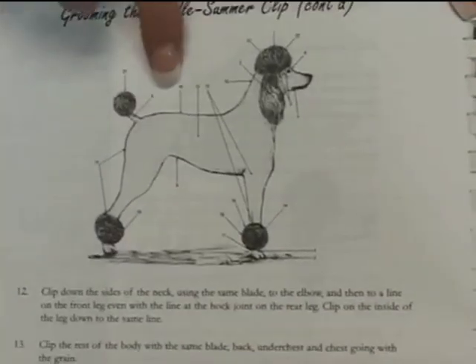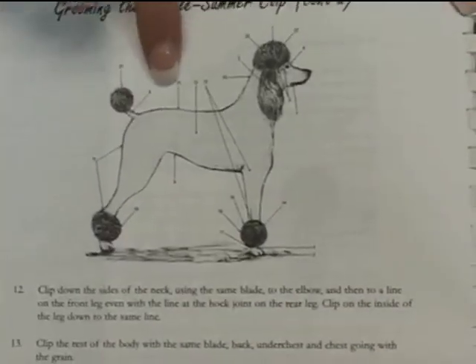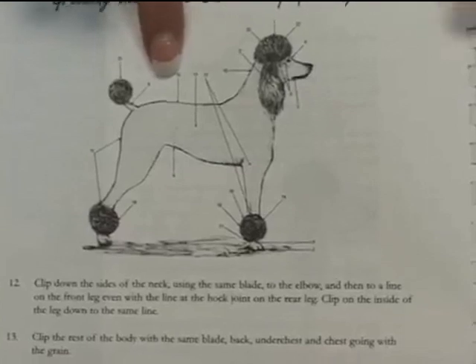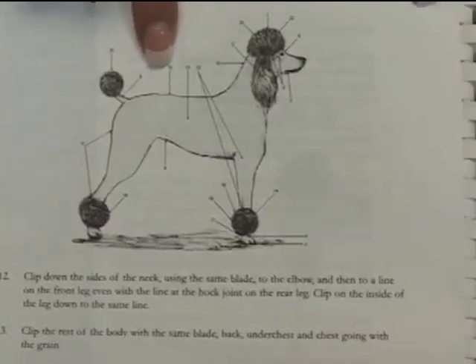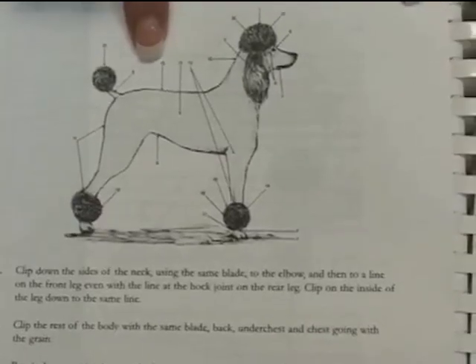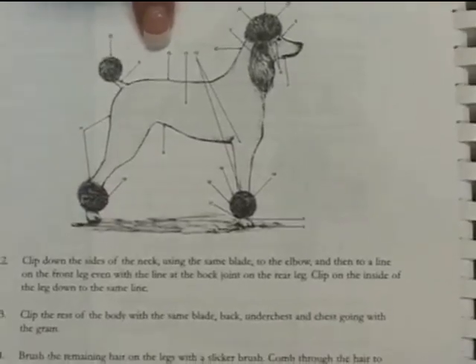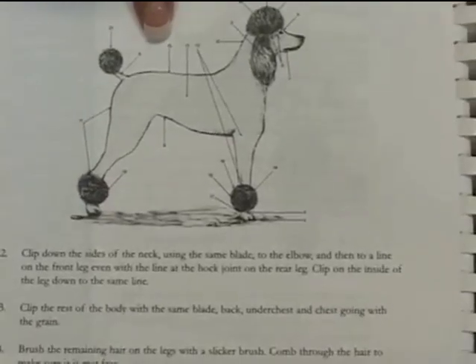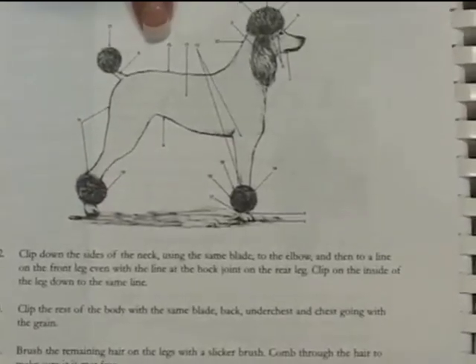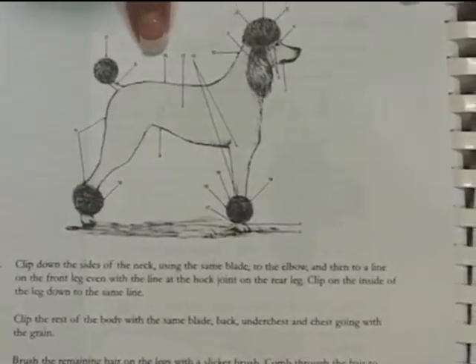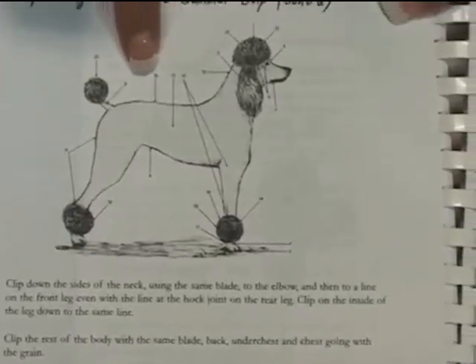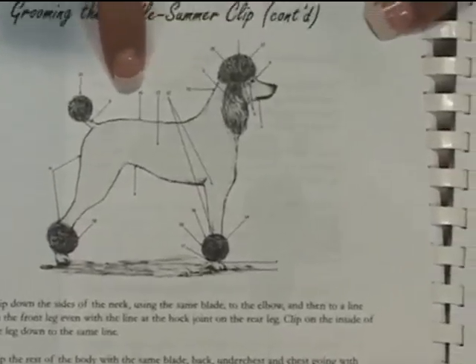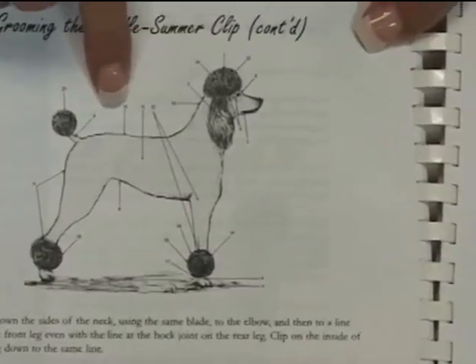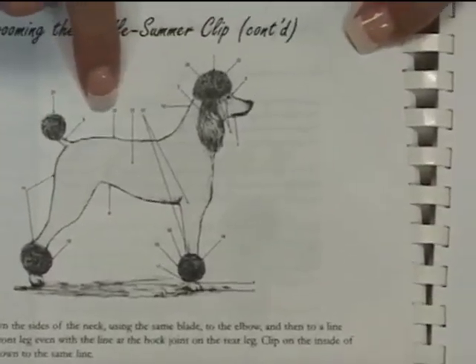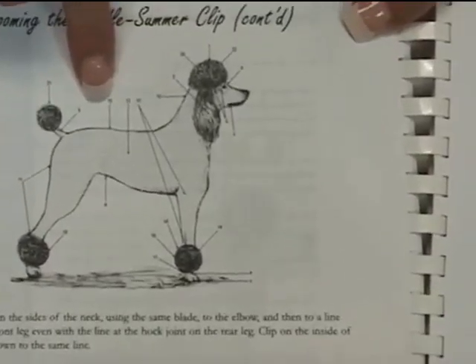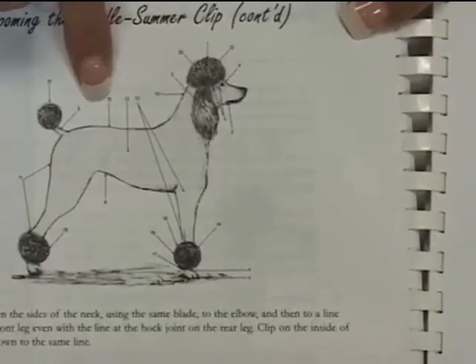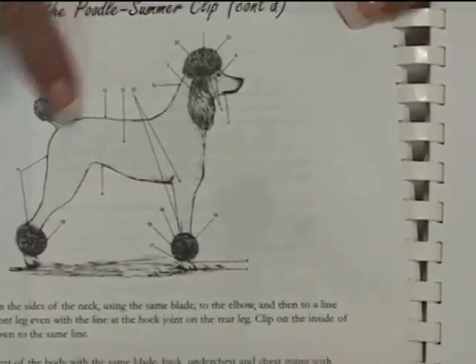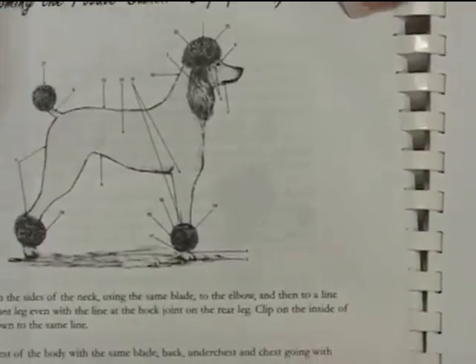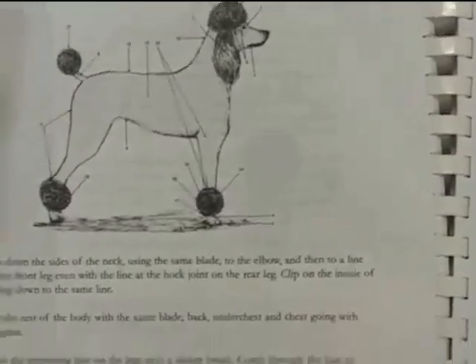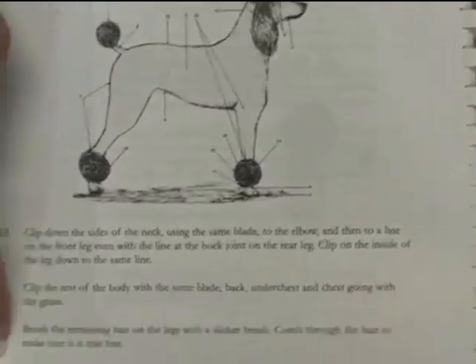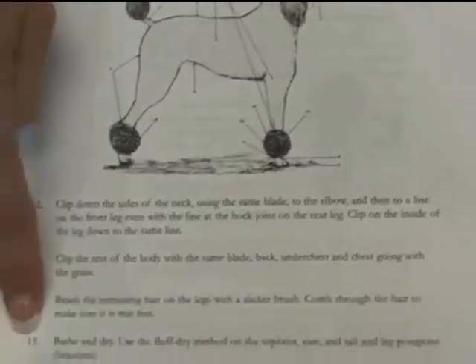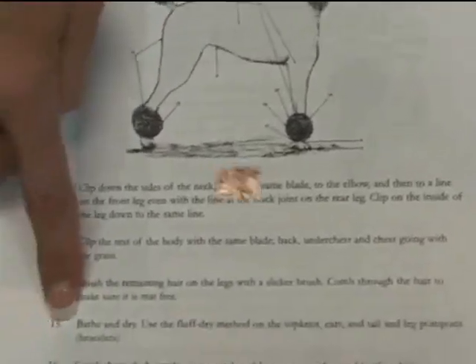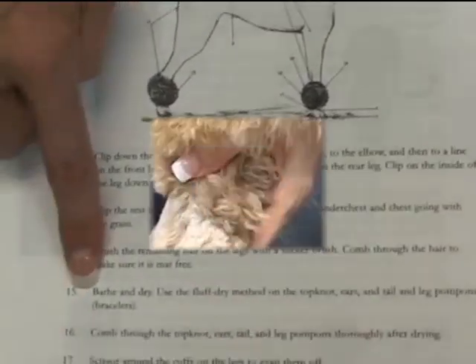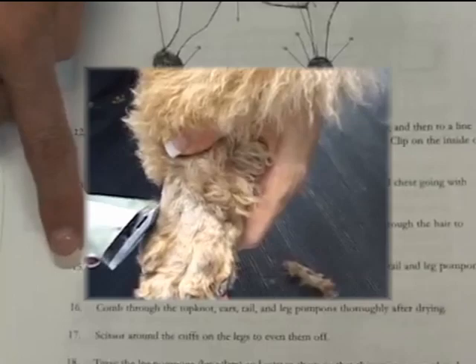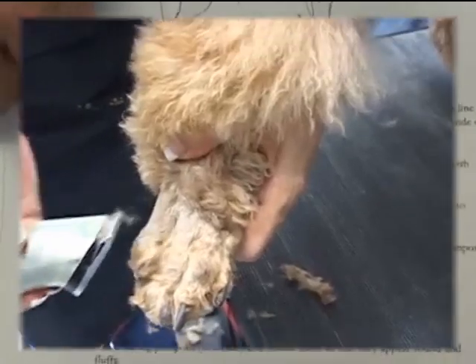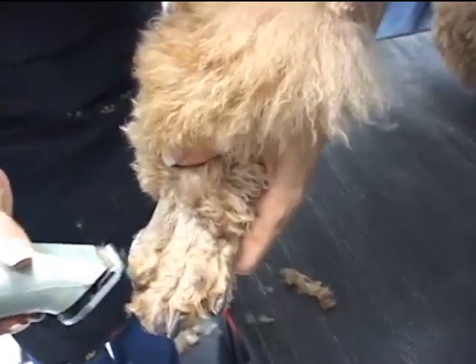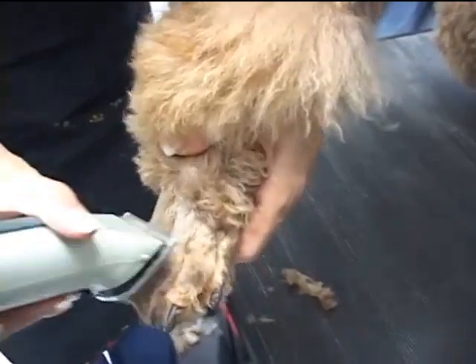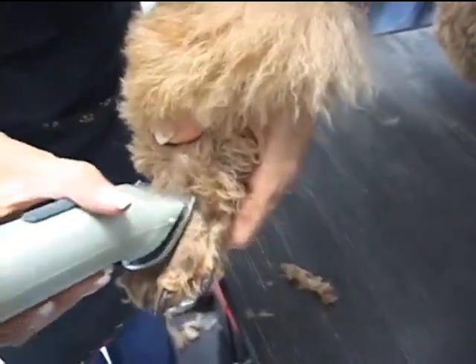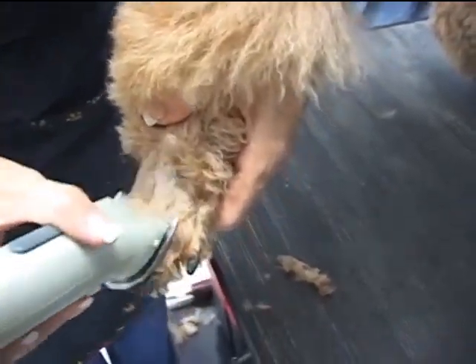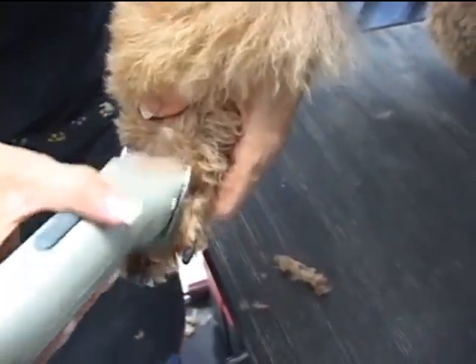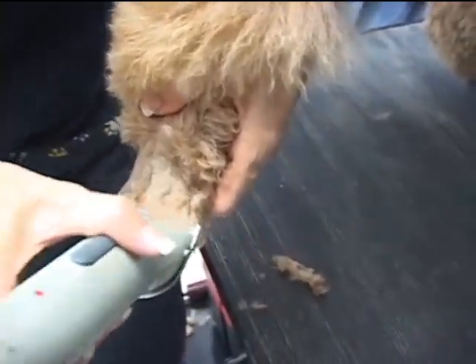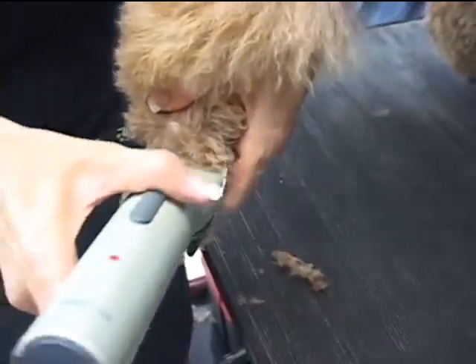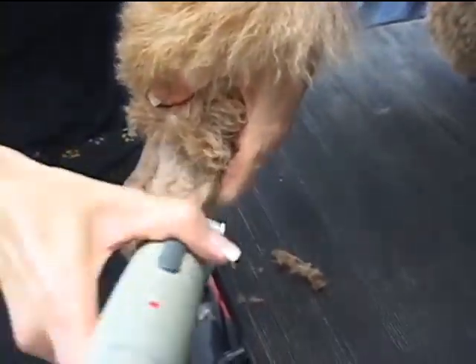The numbers correlate. So right here you have number 15 — you go to number 15 and it tells you what to do. This just takes a little bit of patience.